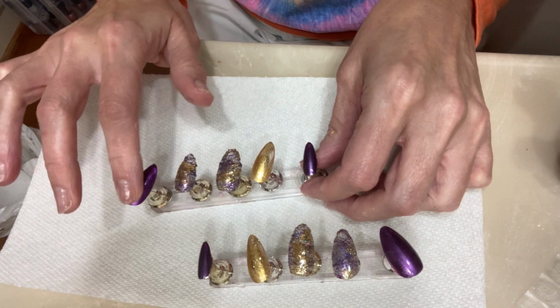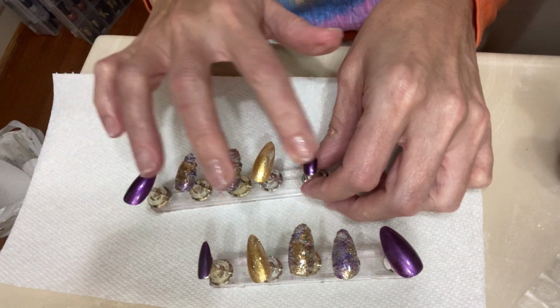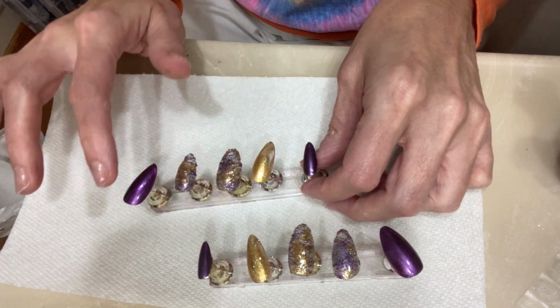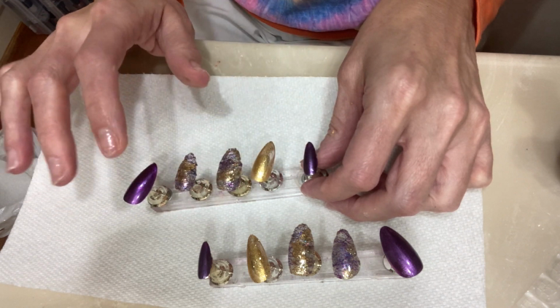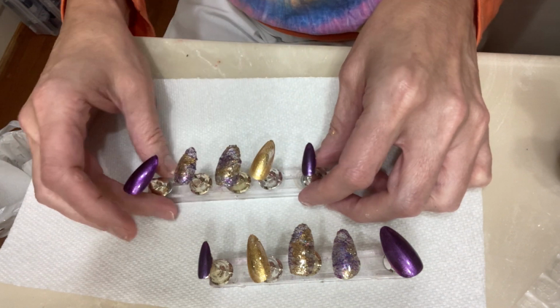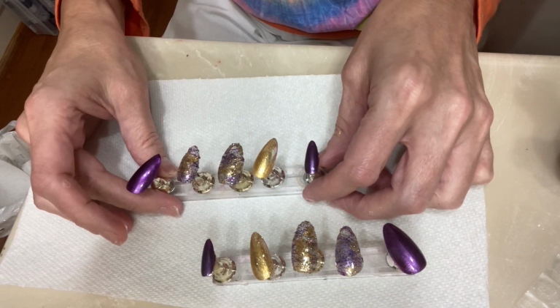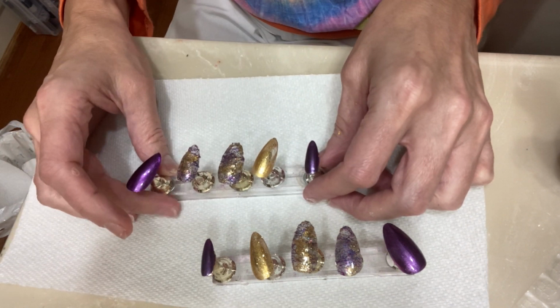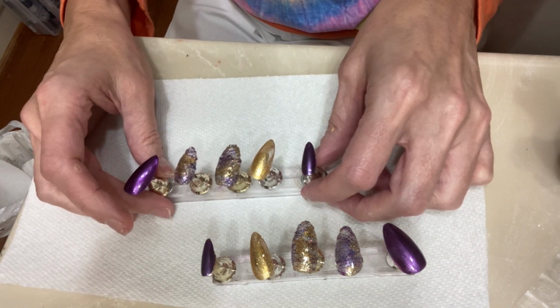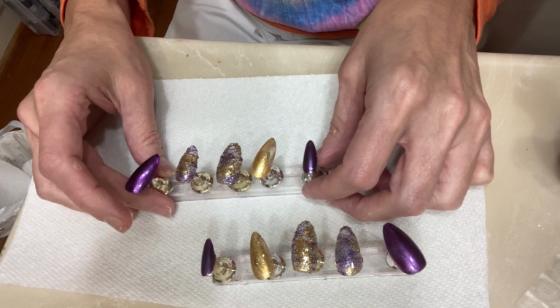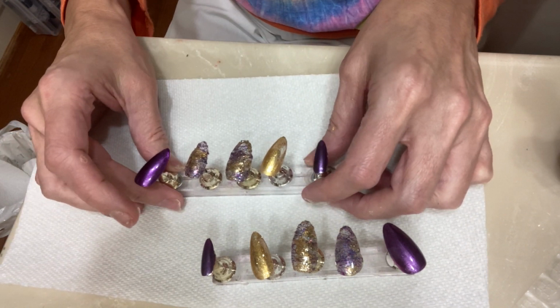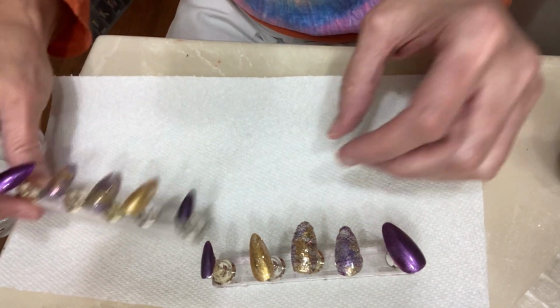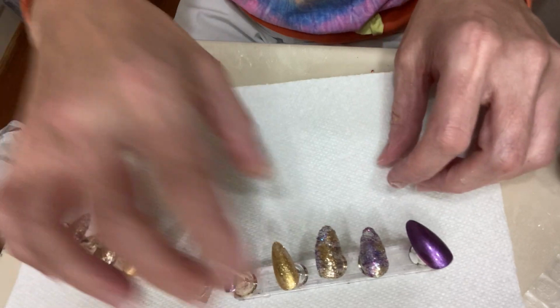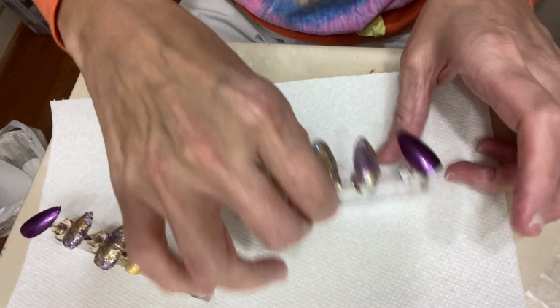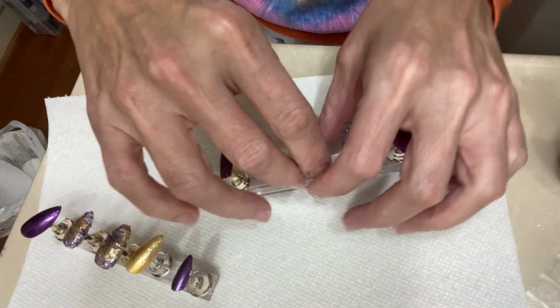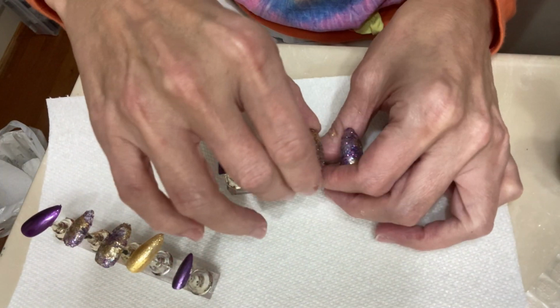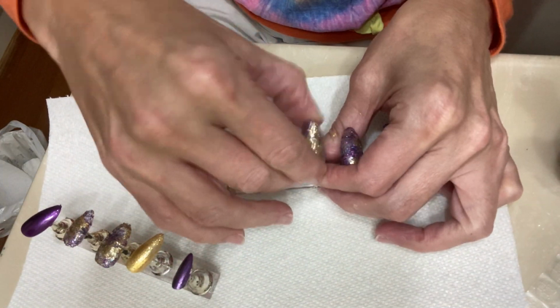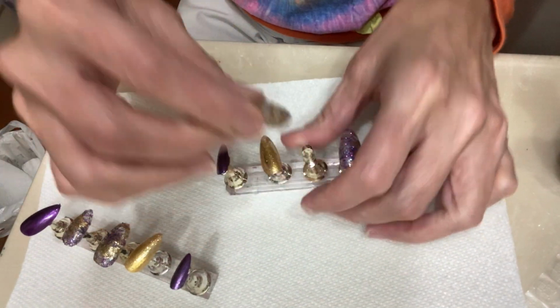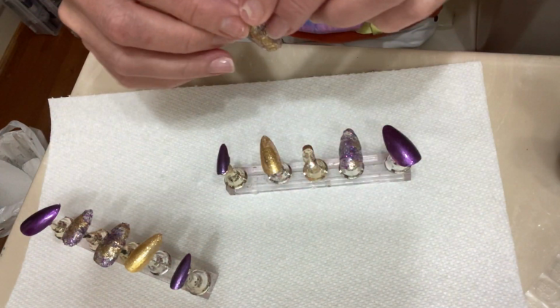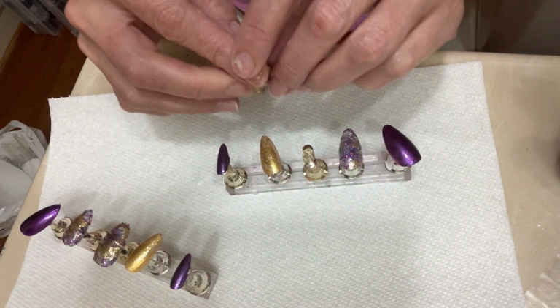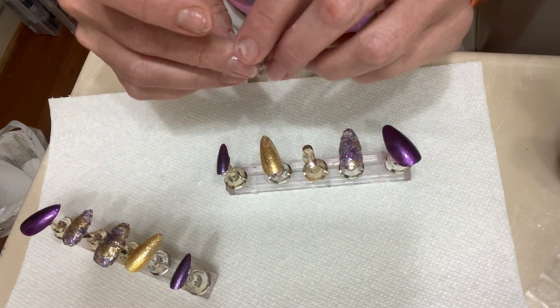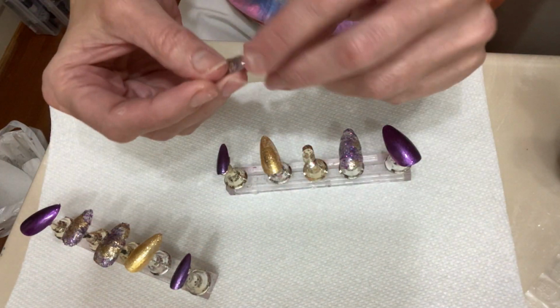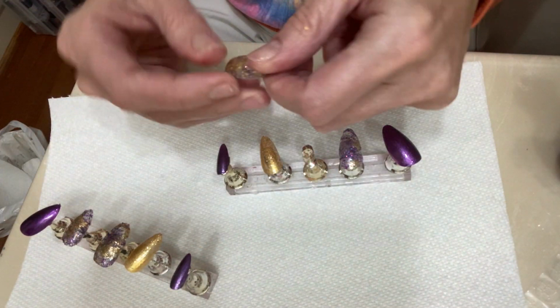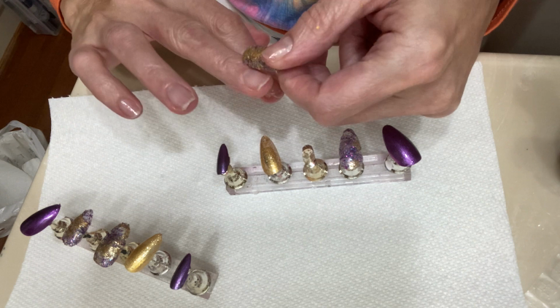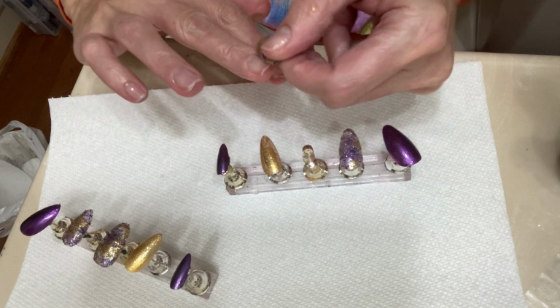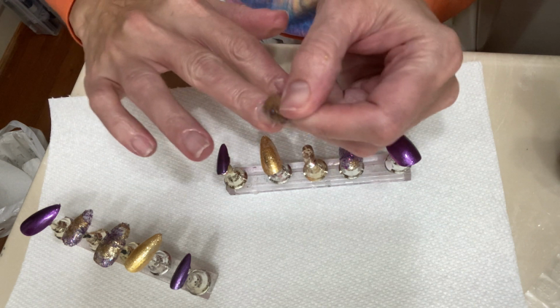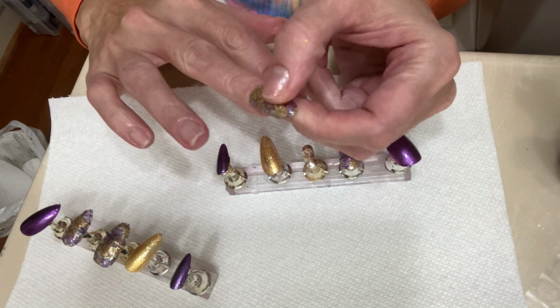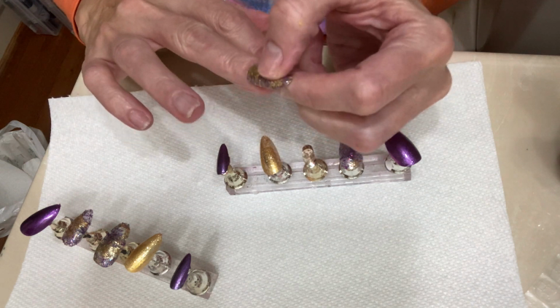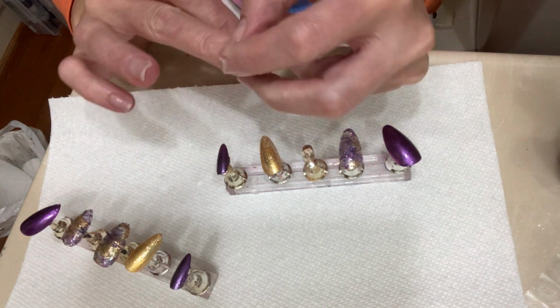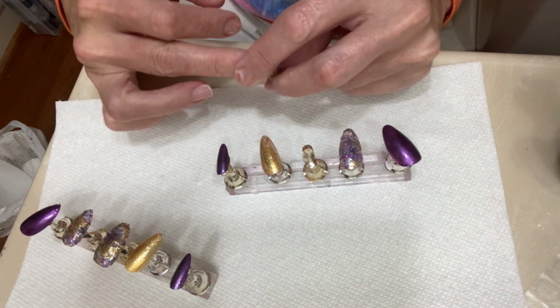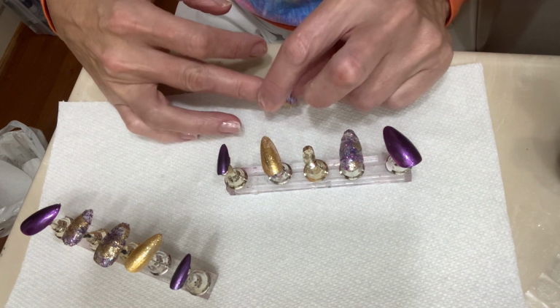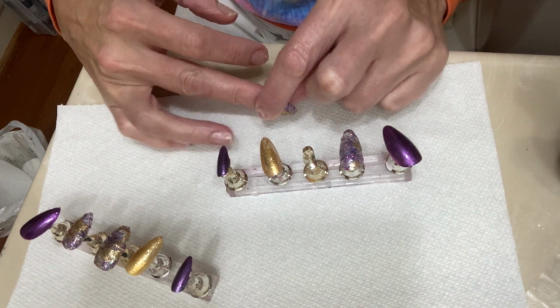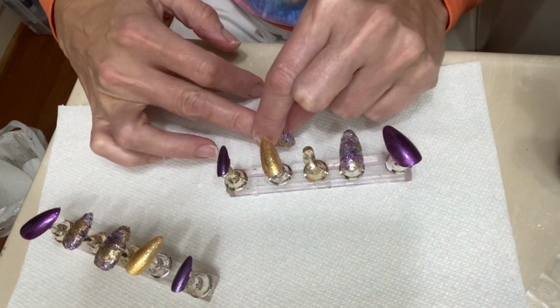For some of these, I scrounged around and found some of the same brand so I didn't have to do anything different. This is a lot more work than just regular foil — I was not expecting it to be as much work as it was.